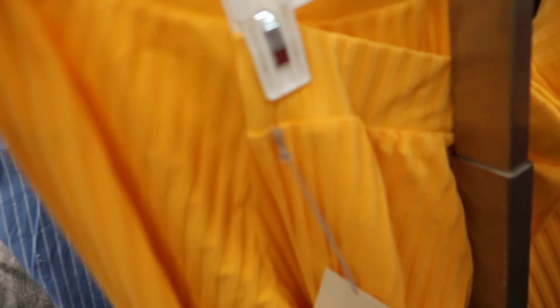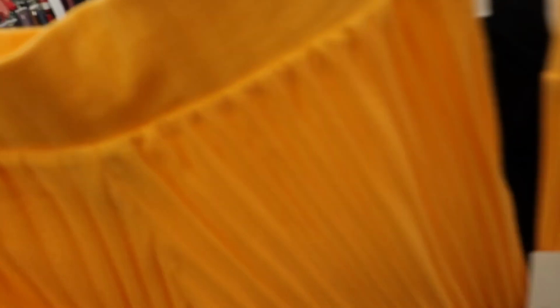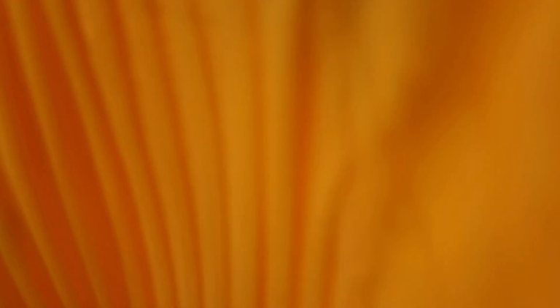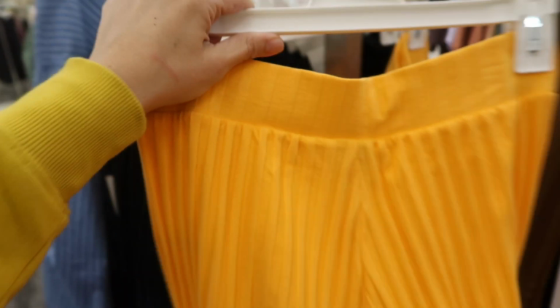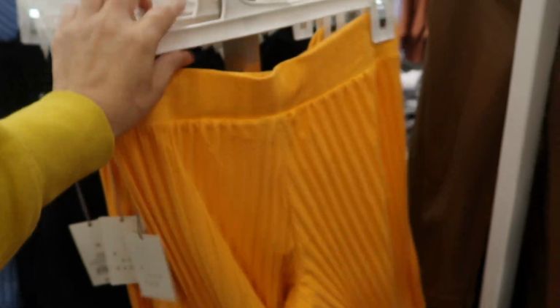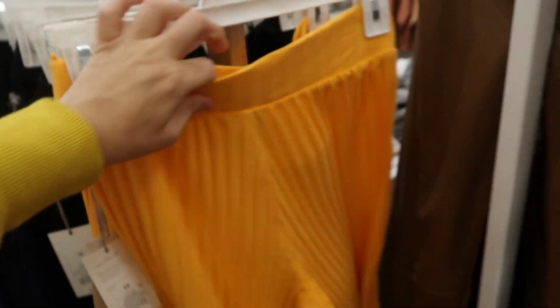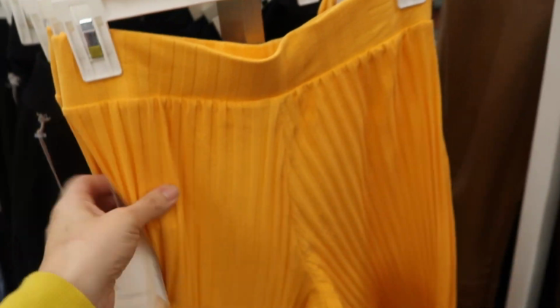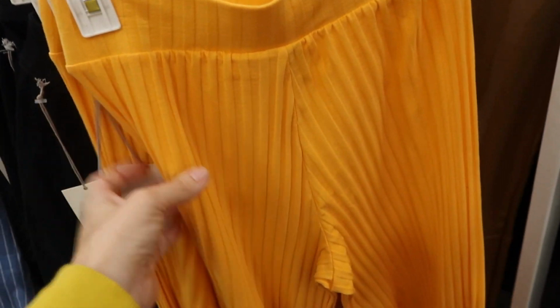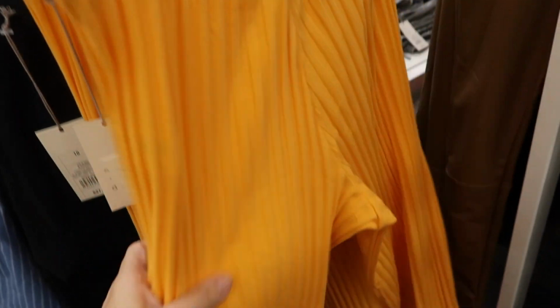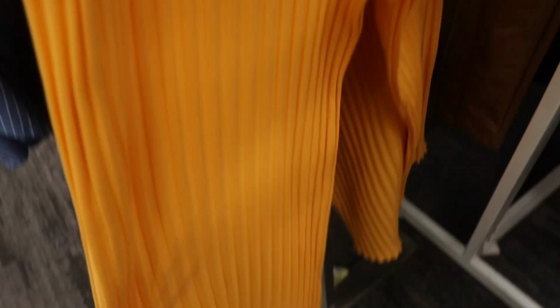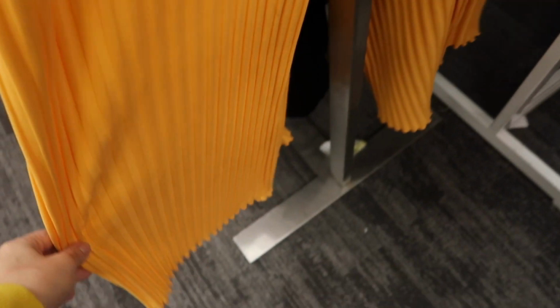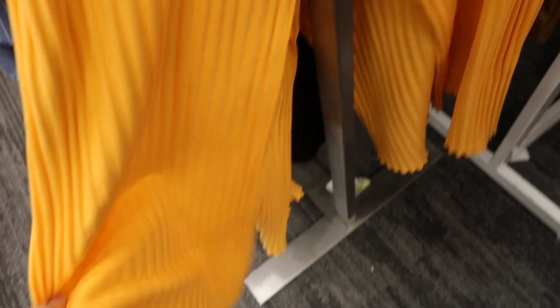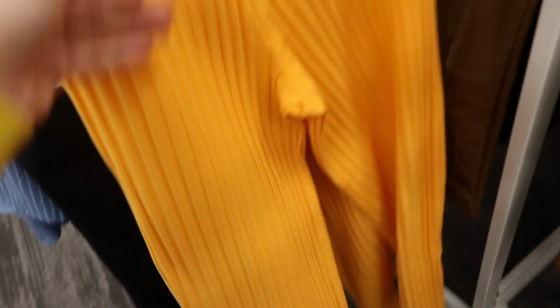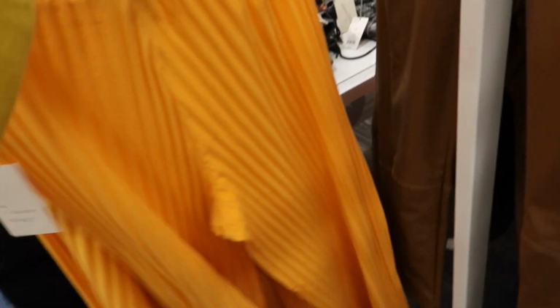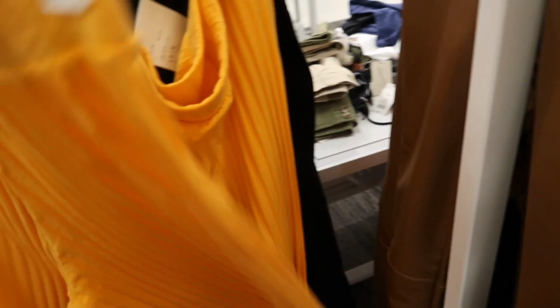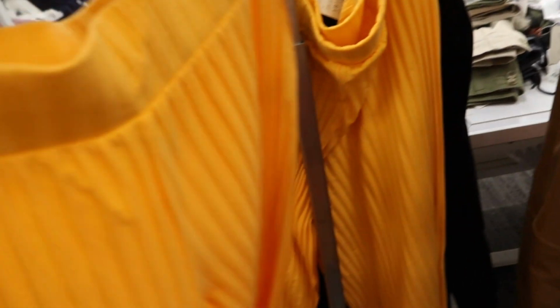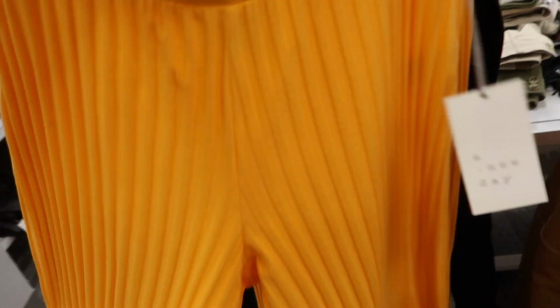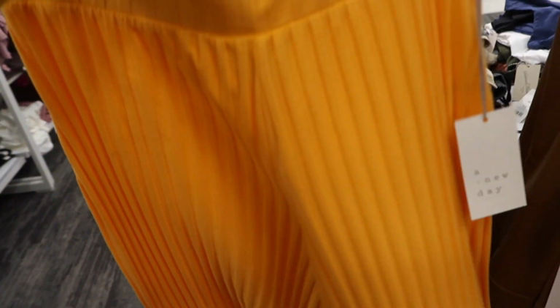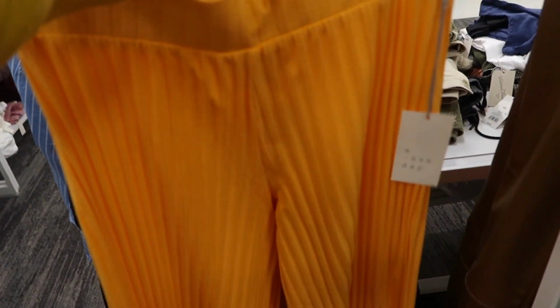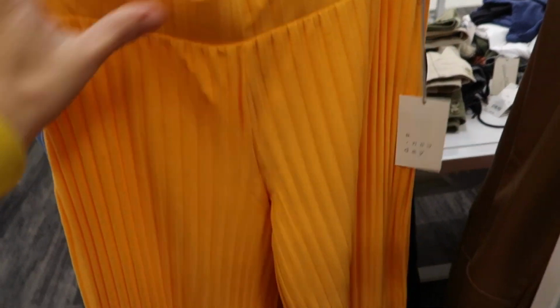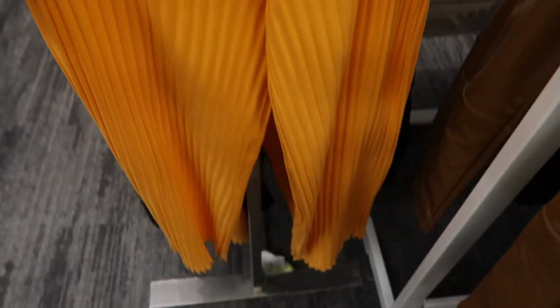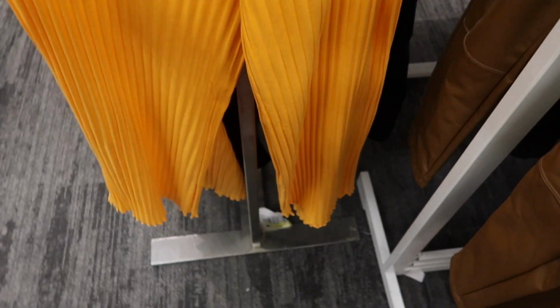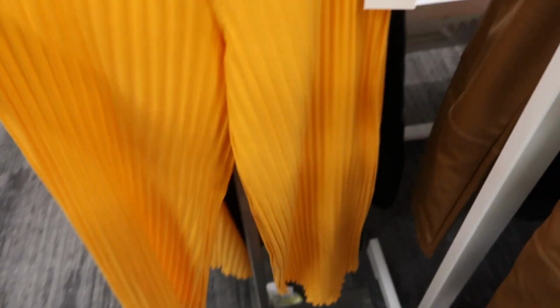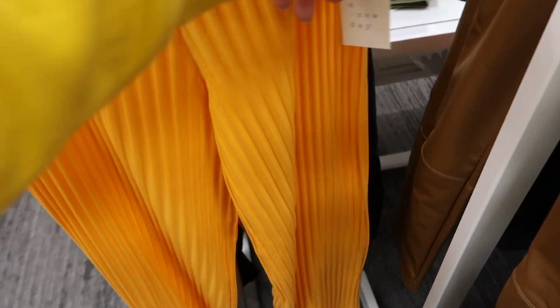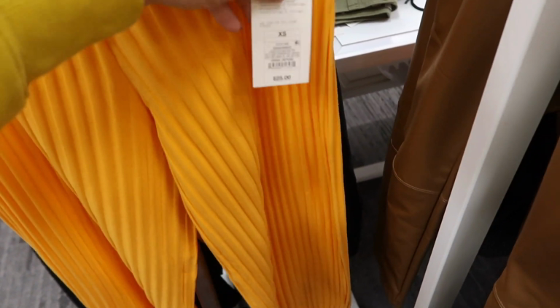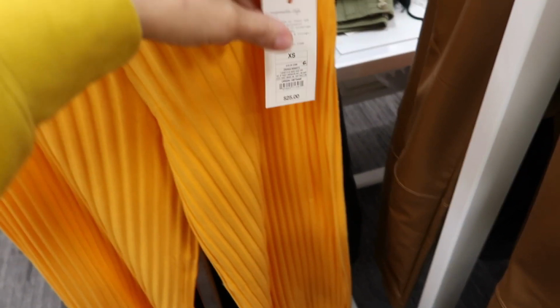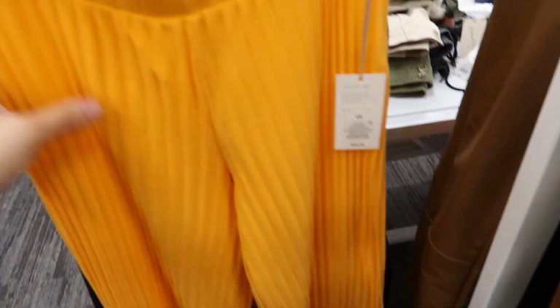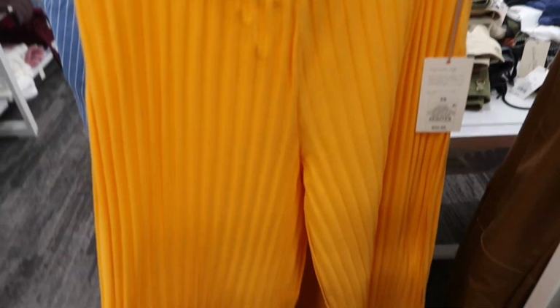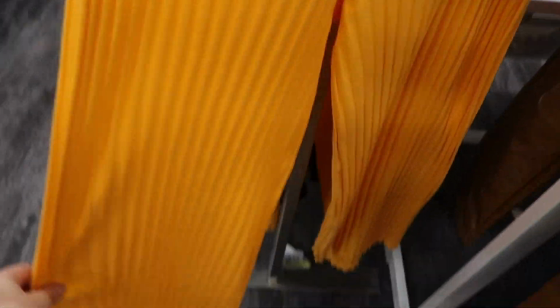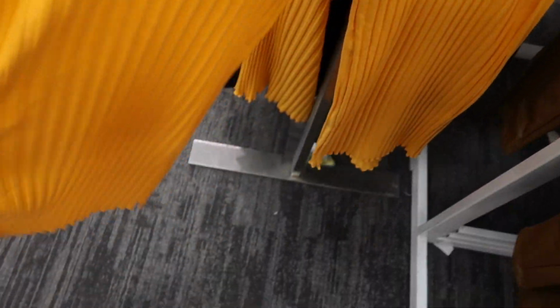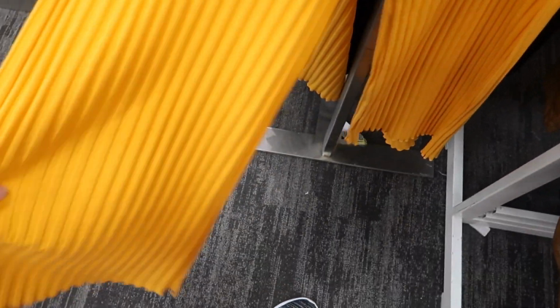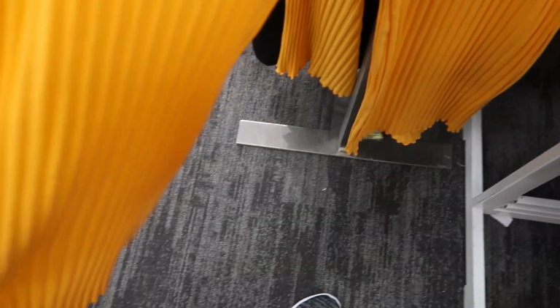Here's a new ribbed pant from A New Day. These have a thicker pull-on waistband, really nice stretchy wide-leg material, same fit front and back with no pocket. They look like they're a slightly shorter length. These are $25.